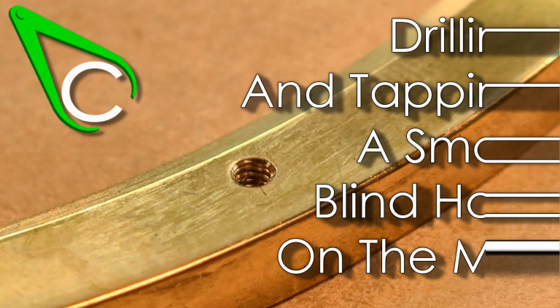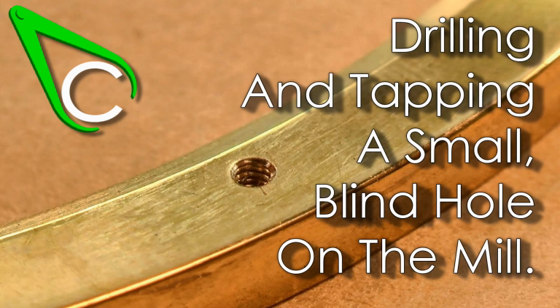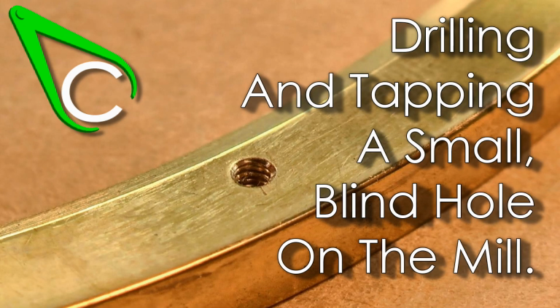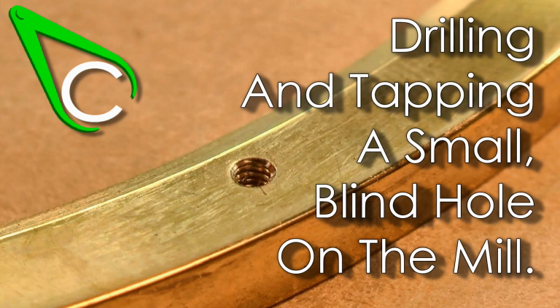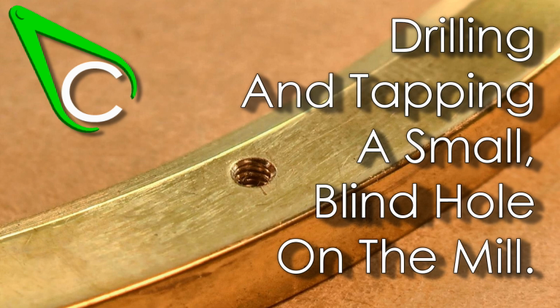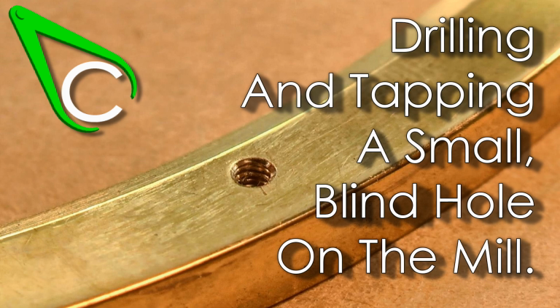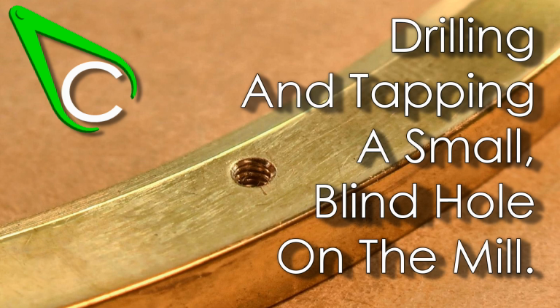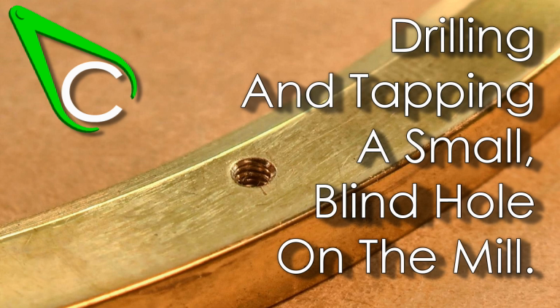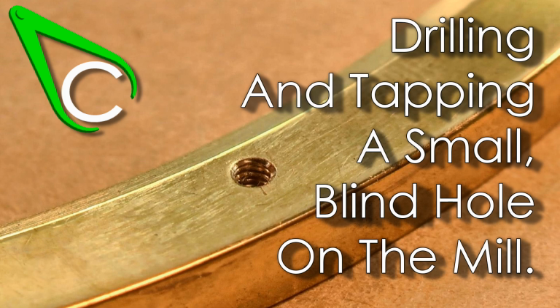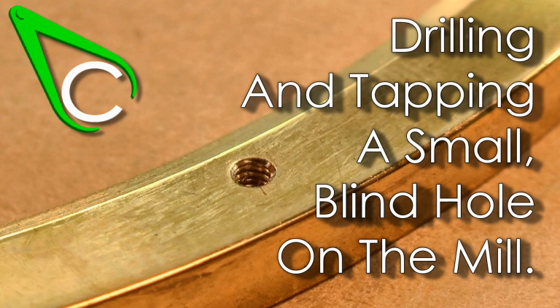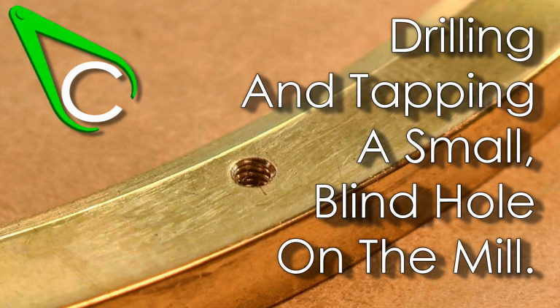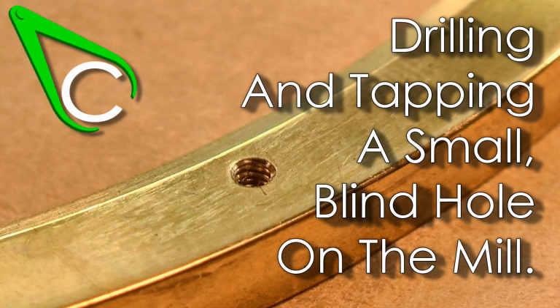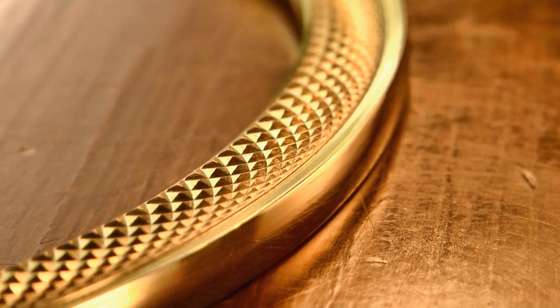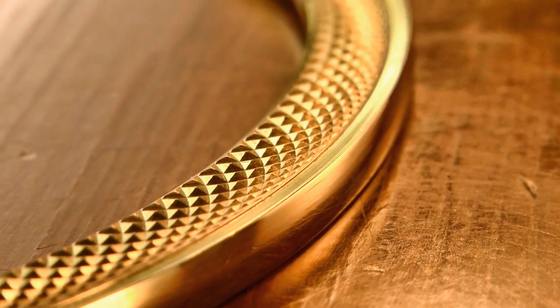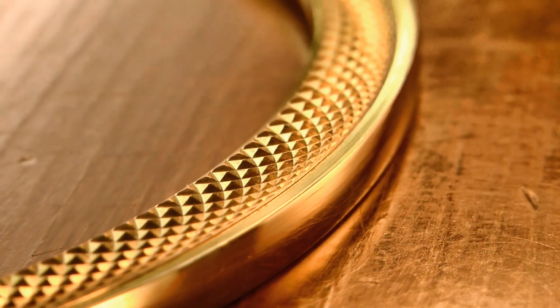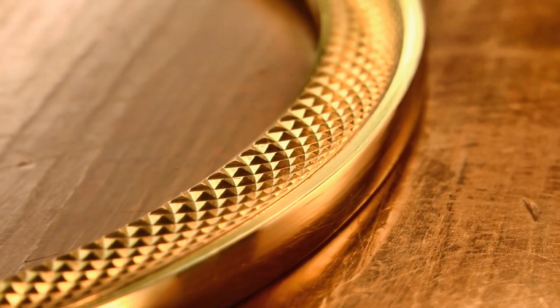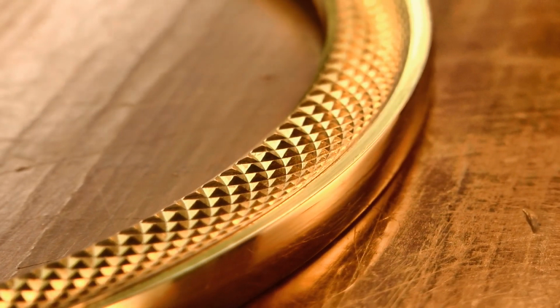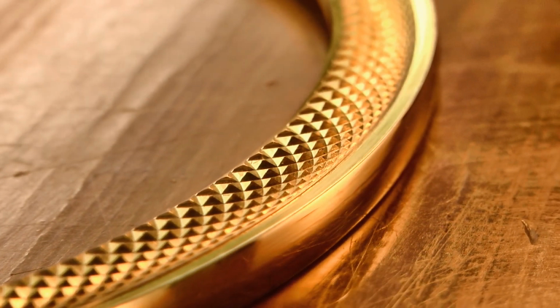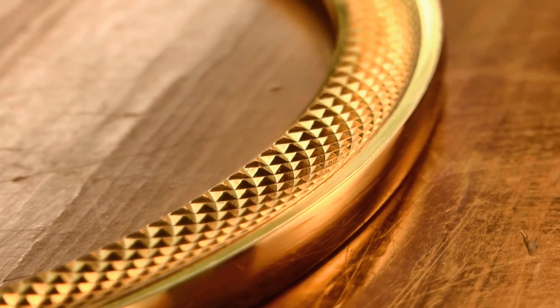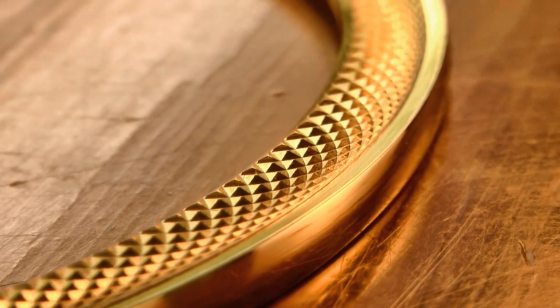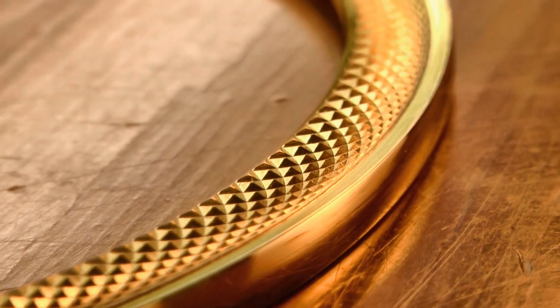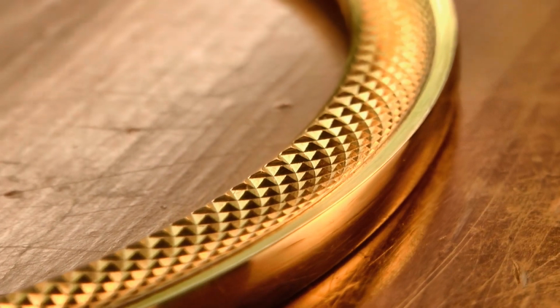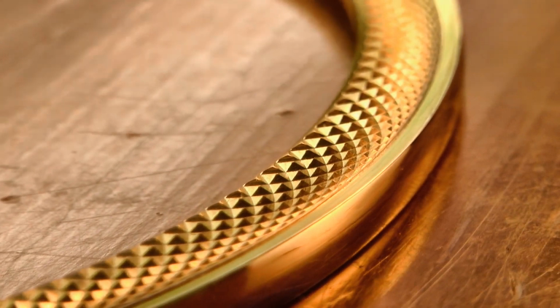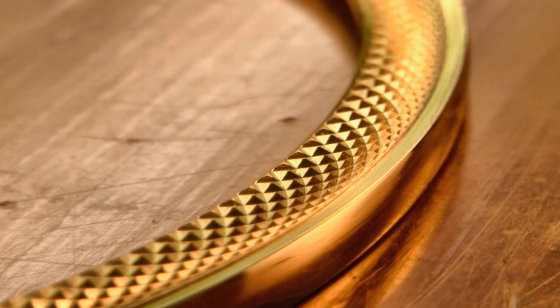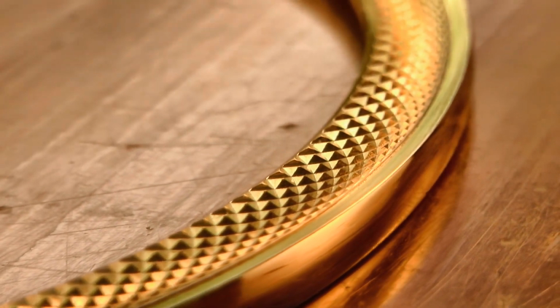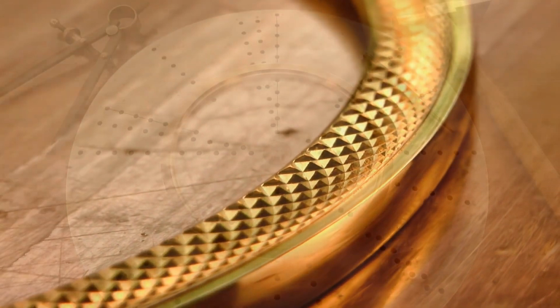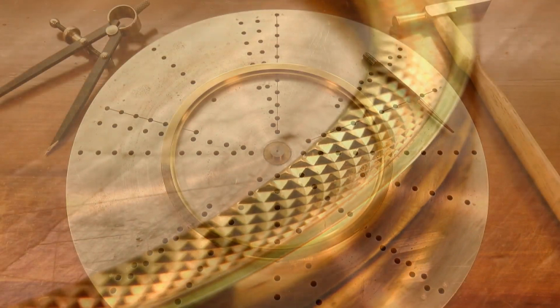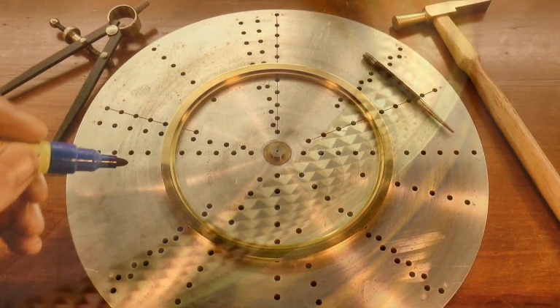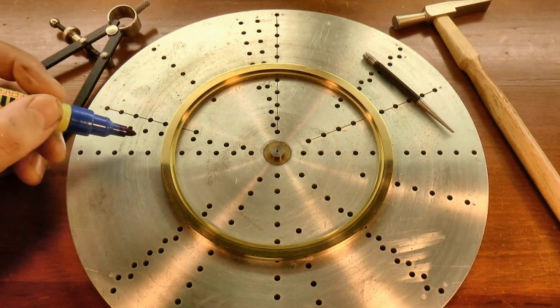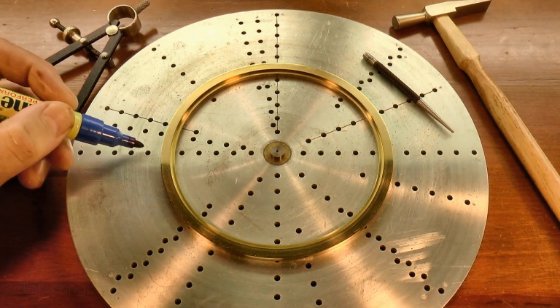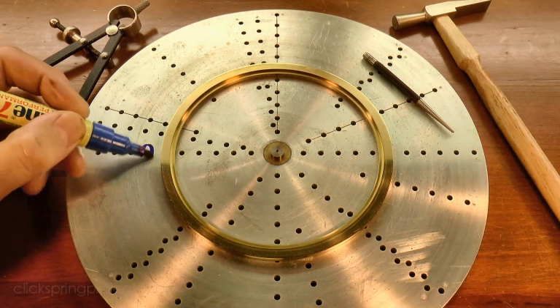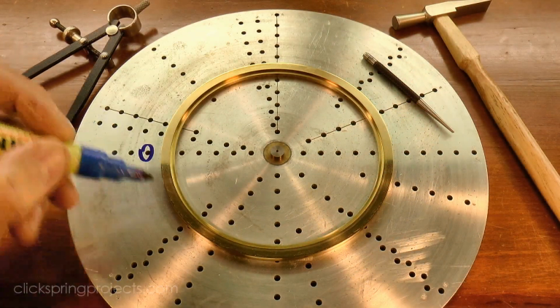G'day, Chris here, and welcome back to Clickspring. I'm about to drill and tap some small retaining screw holes in this bezel, and I've got quite a bit of time invested in the part, so I'm taking it very carefully.